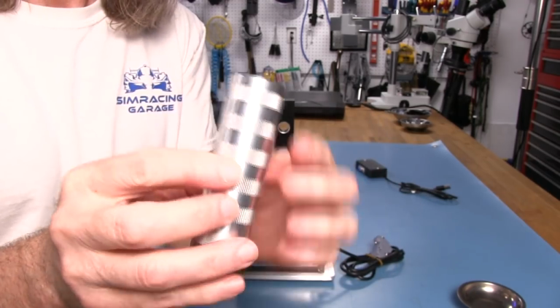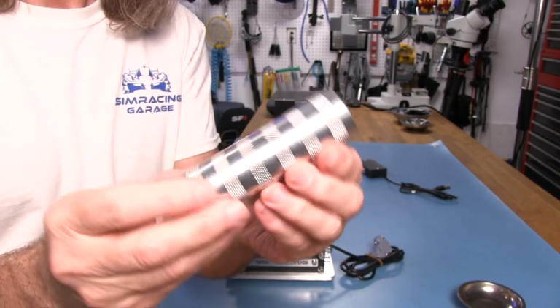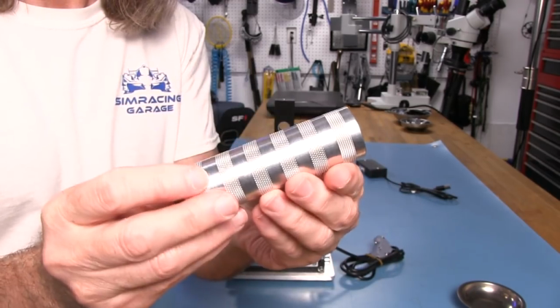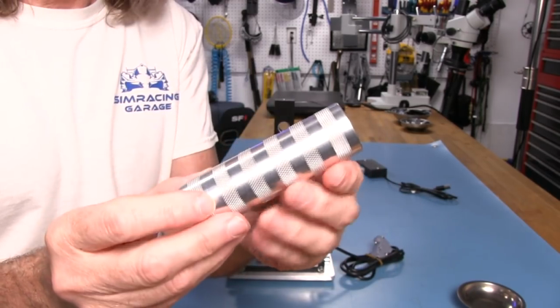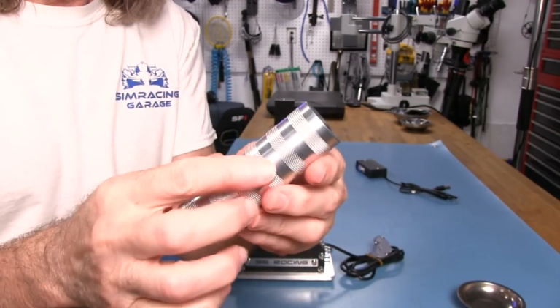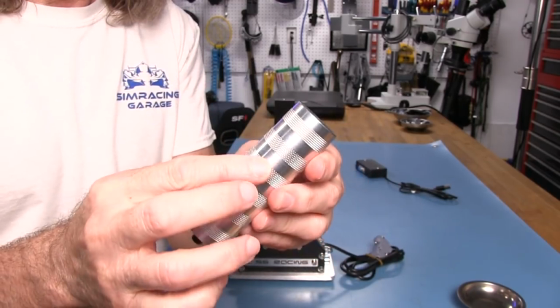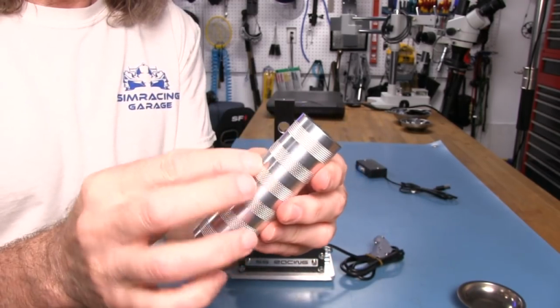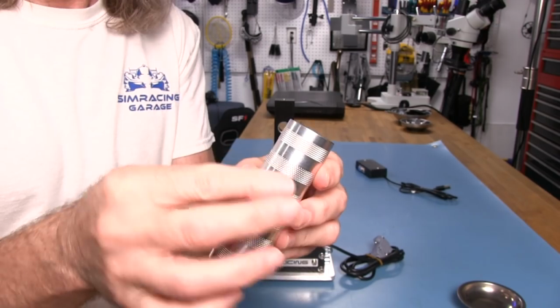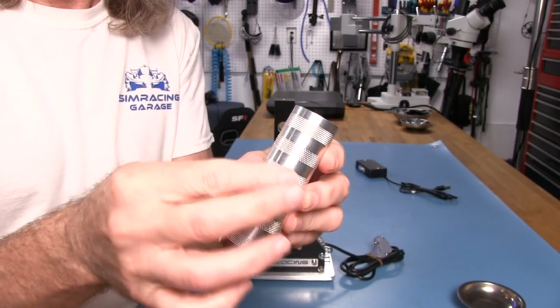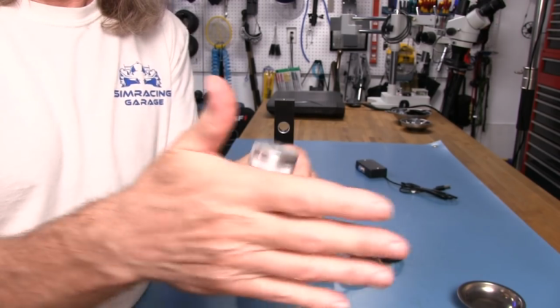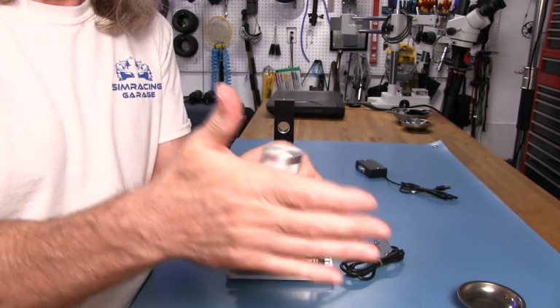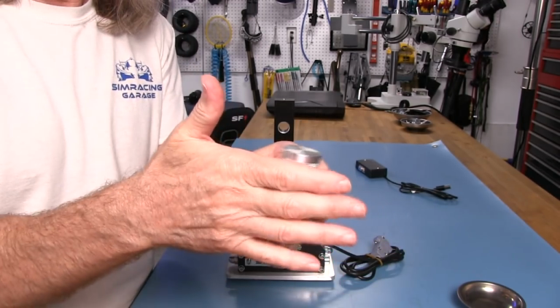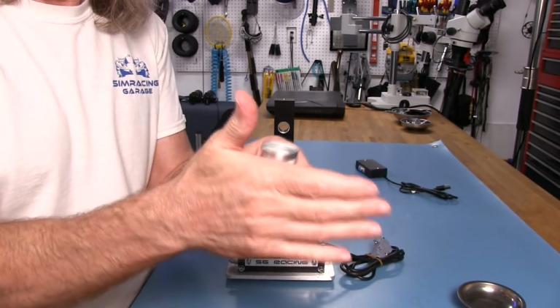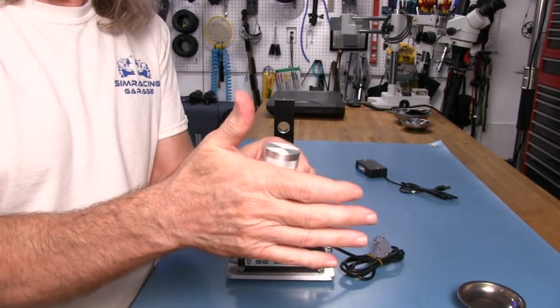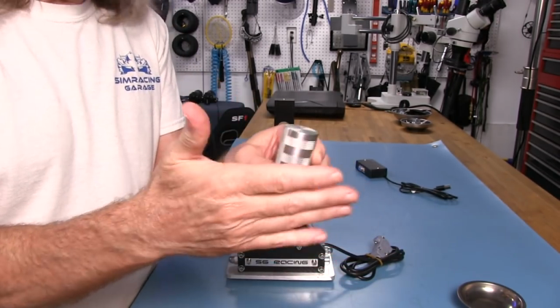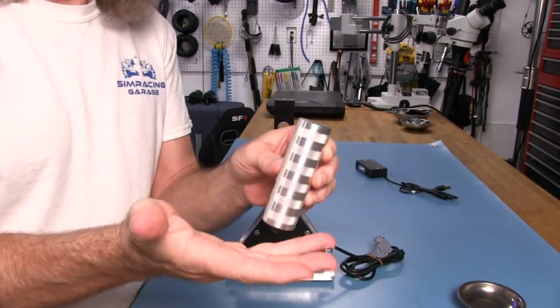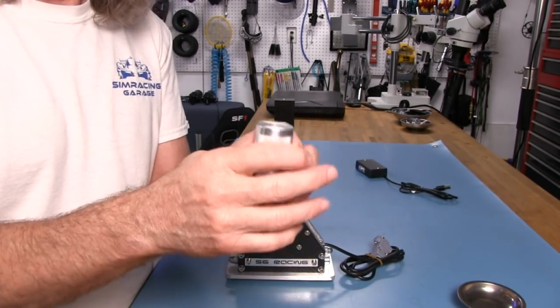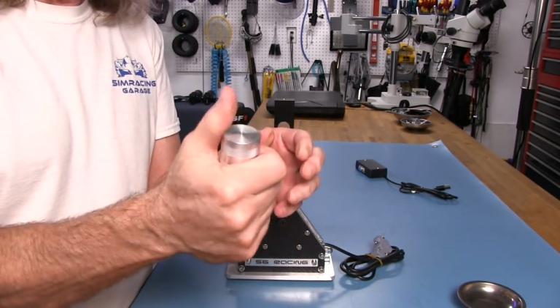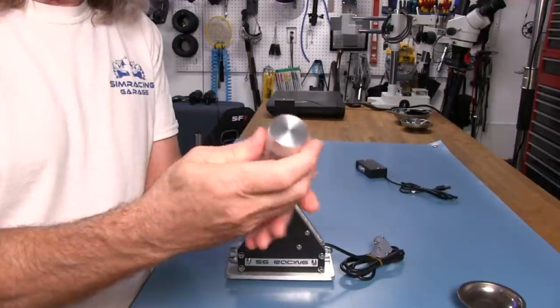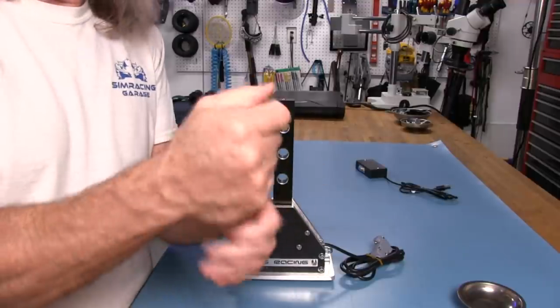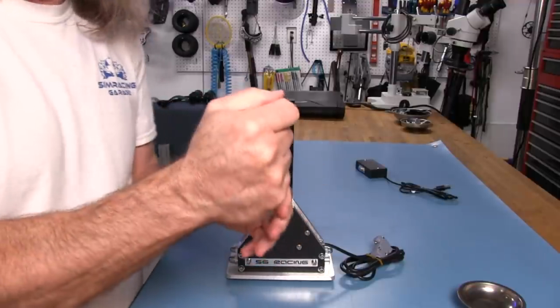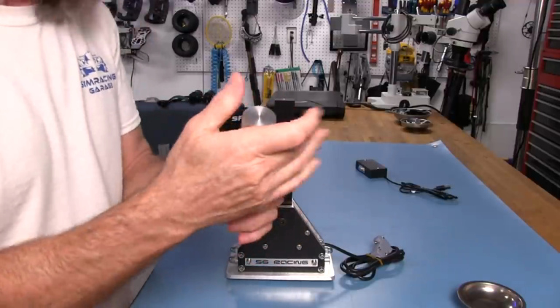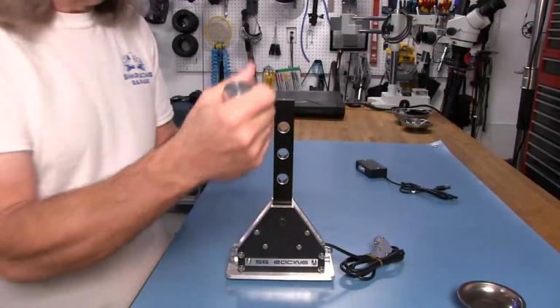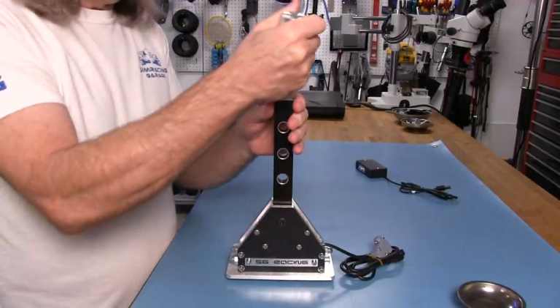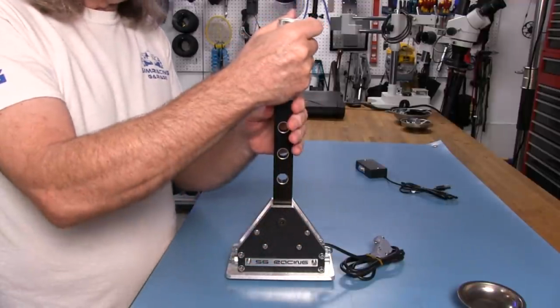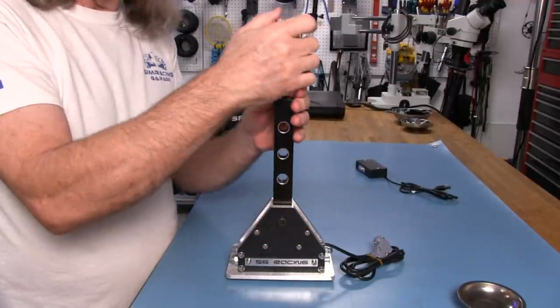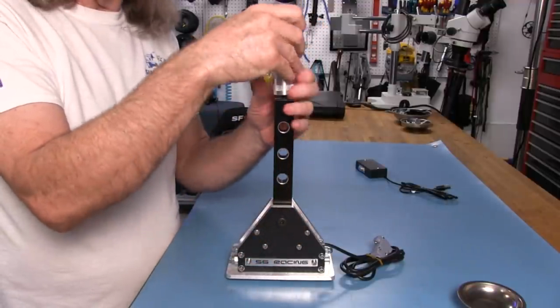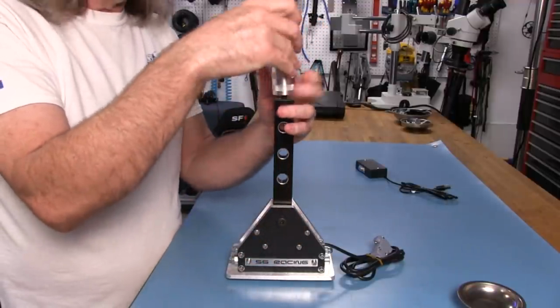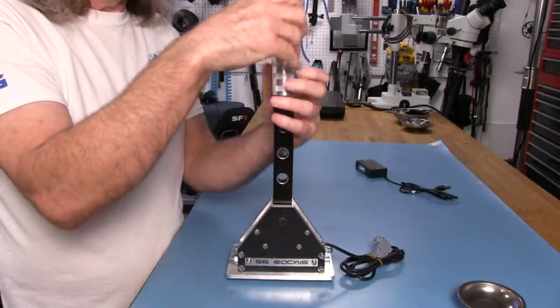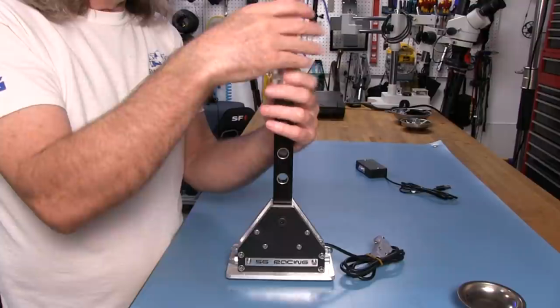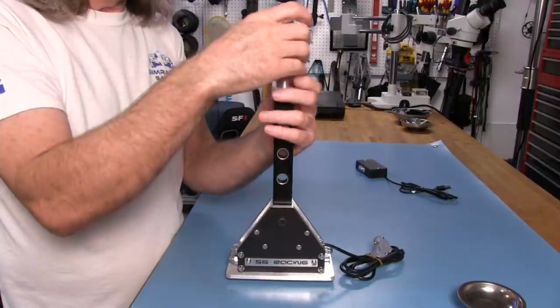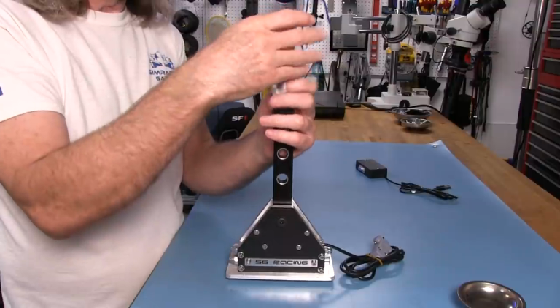I'm not sure whether it's showing up in the camera, but it's got that feel that really grips your hand, your skin, and of course a glove if you're going to use one for shifting. I like the feel of this very much.